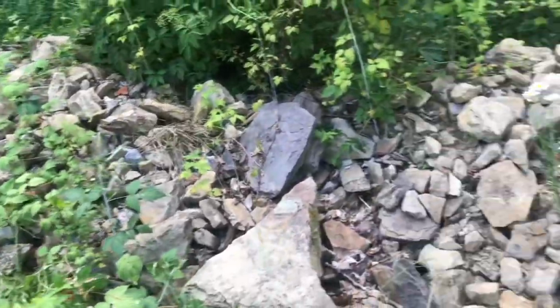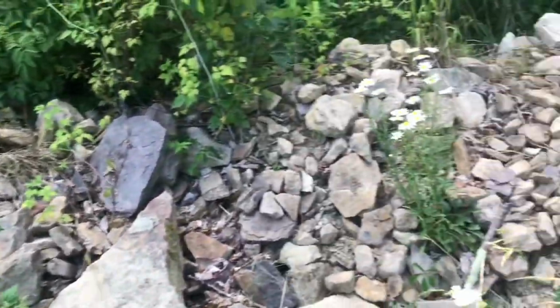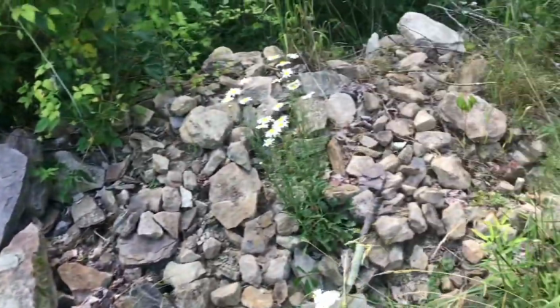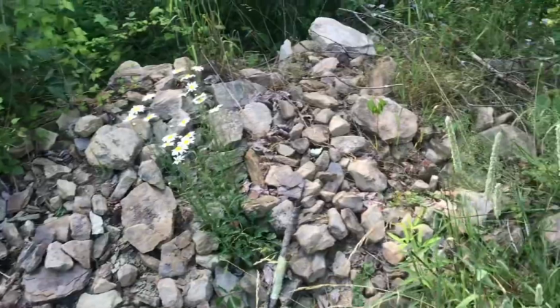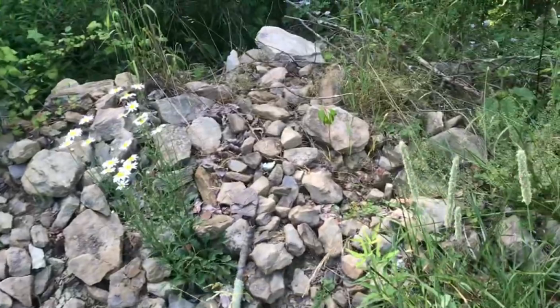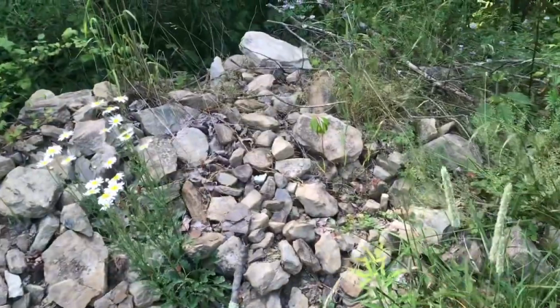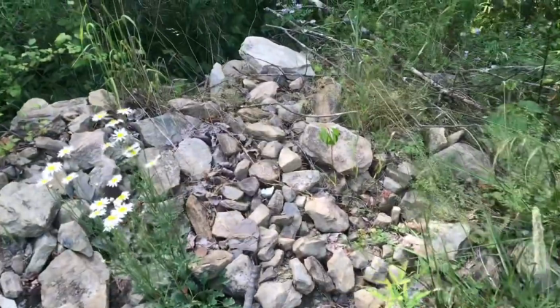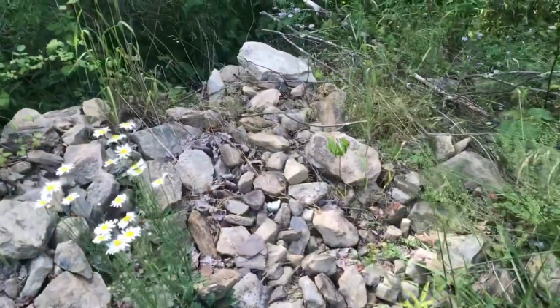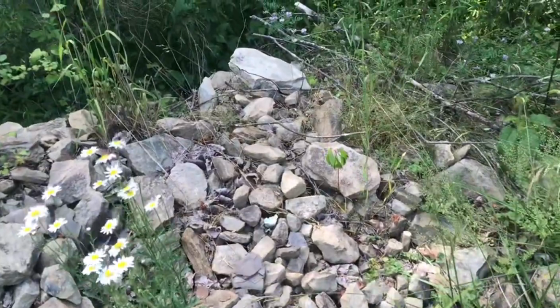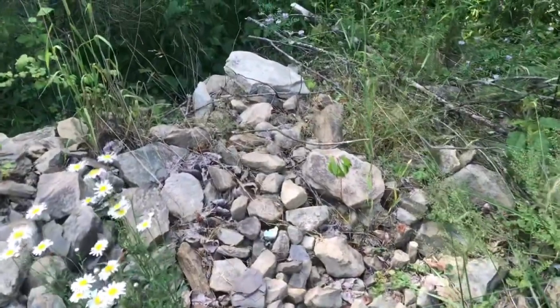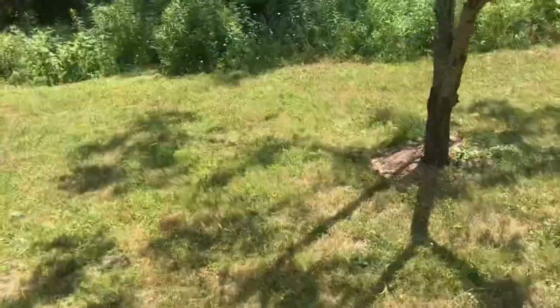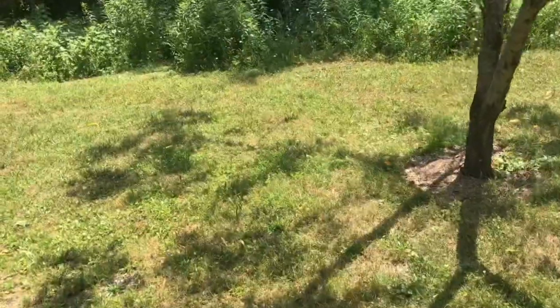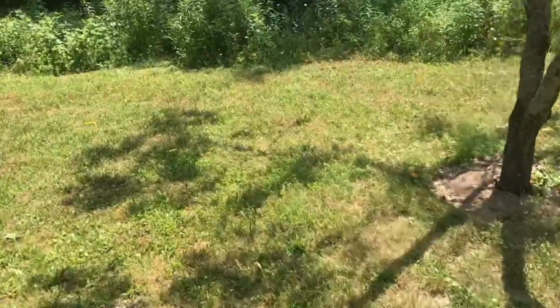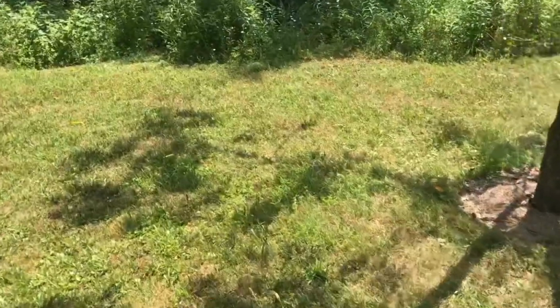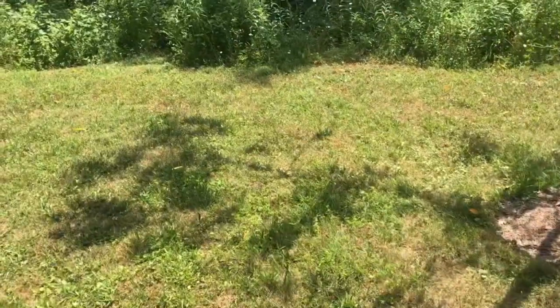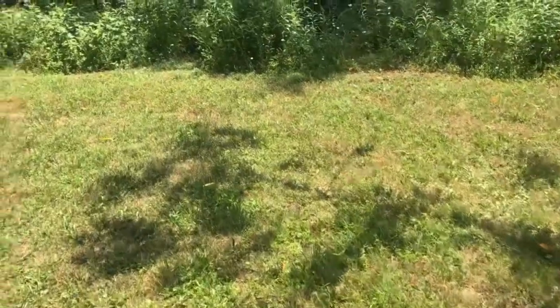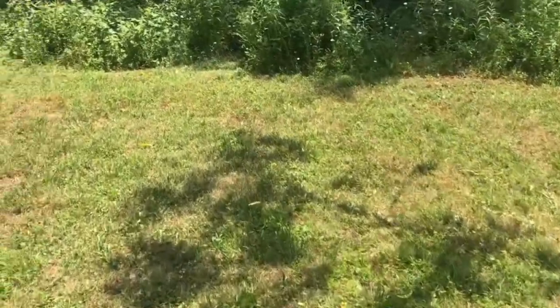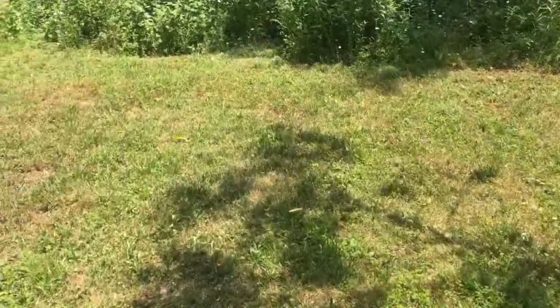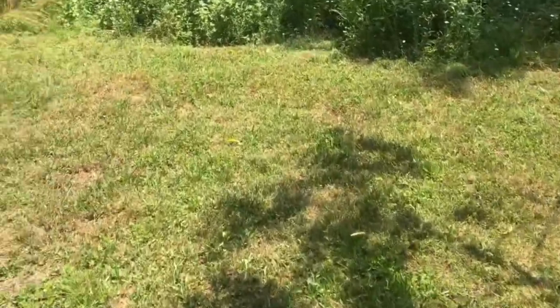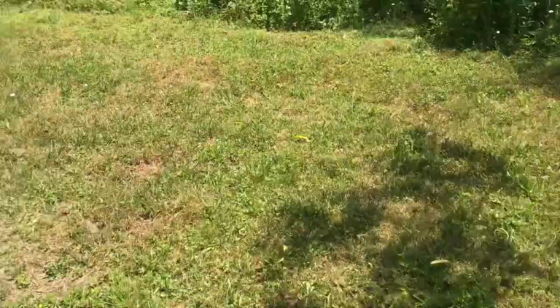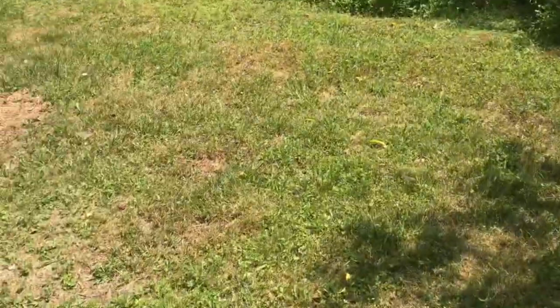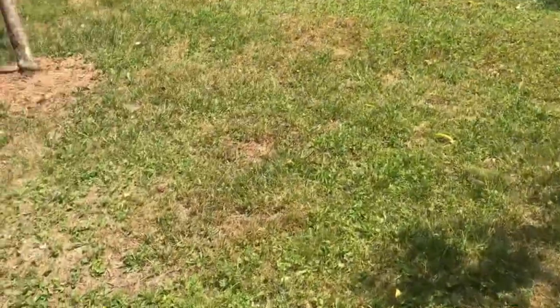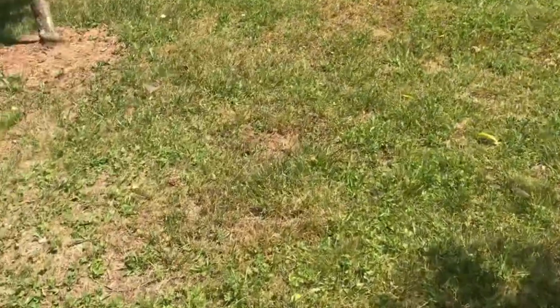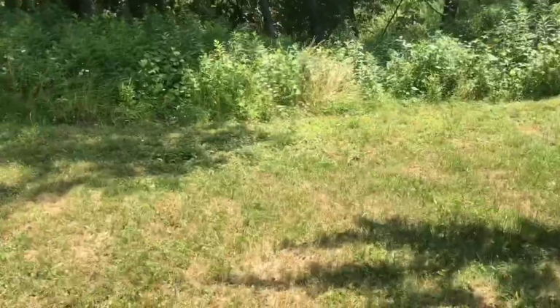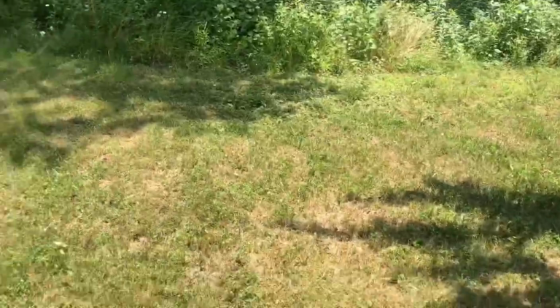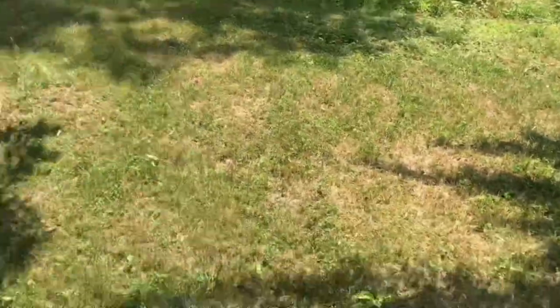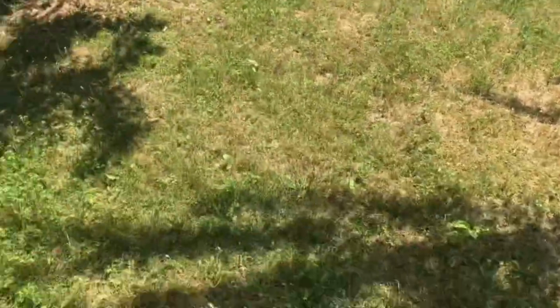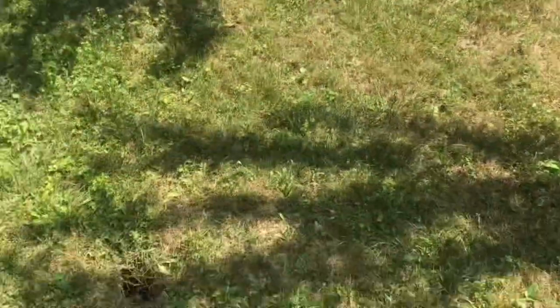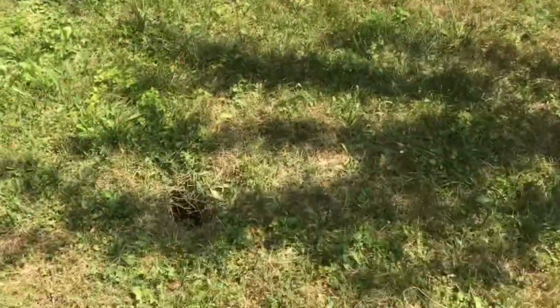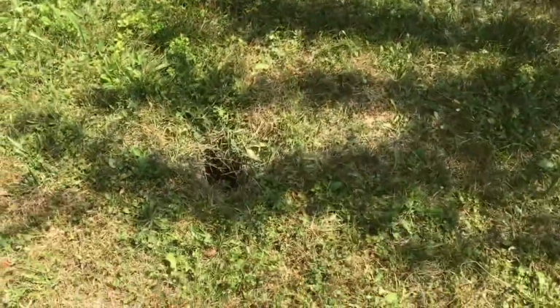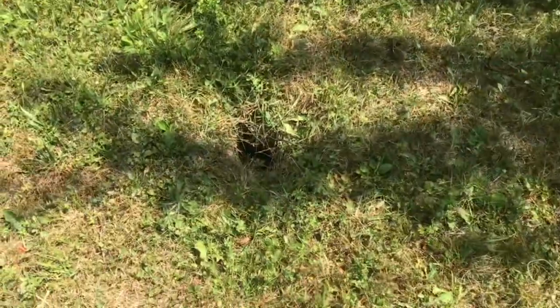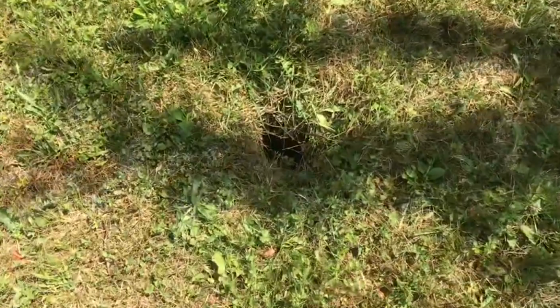Here's another area where they got in — they just tear through the chicken wire and go right under the fence. We'll just keep looking for these groundhog holes; there are more of them around here. To find these holes, just look where the groundhogs normally hang out.